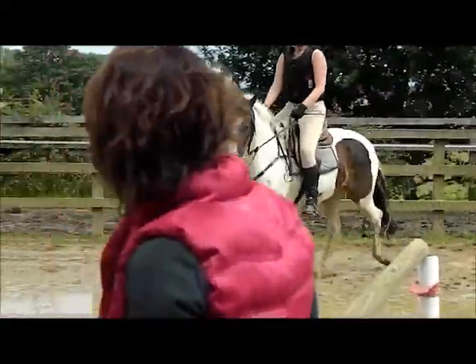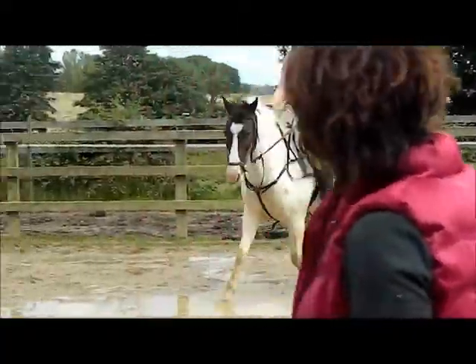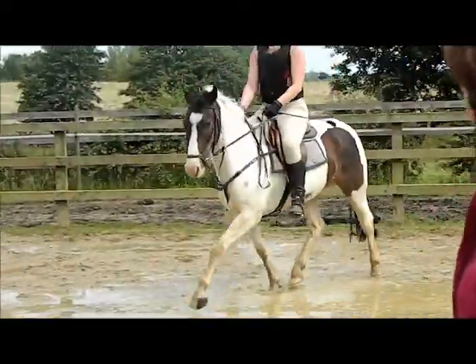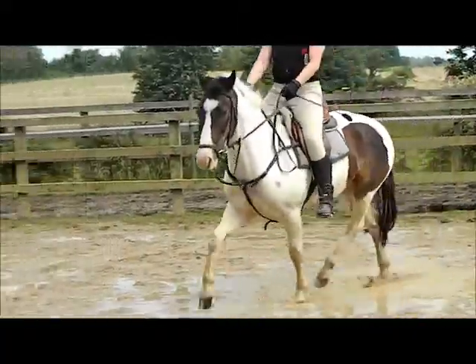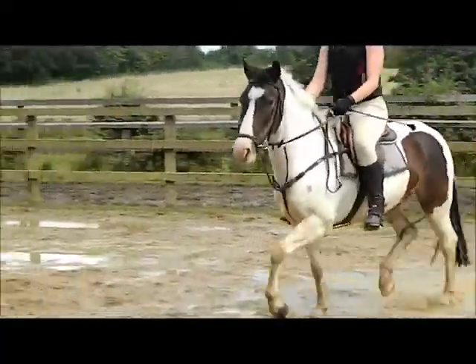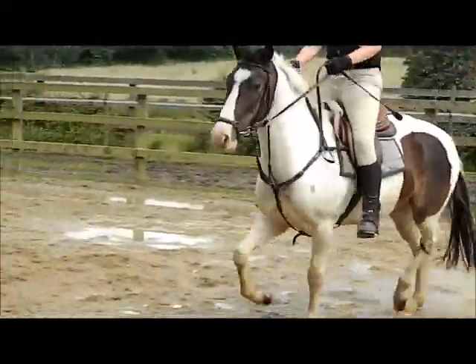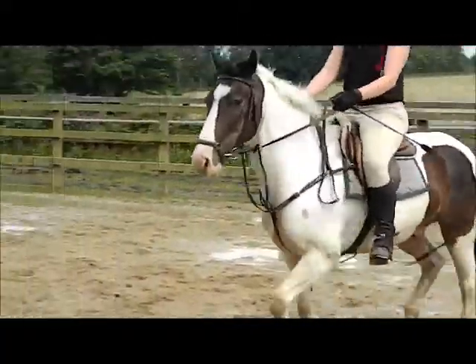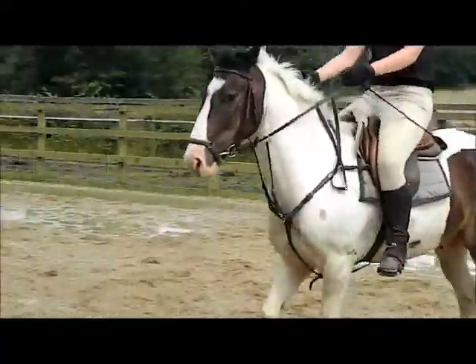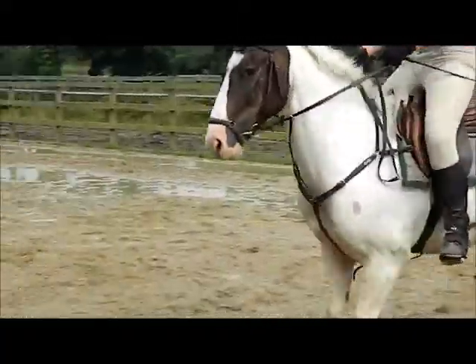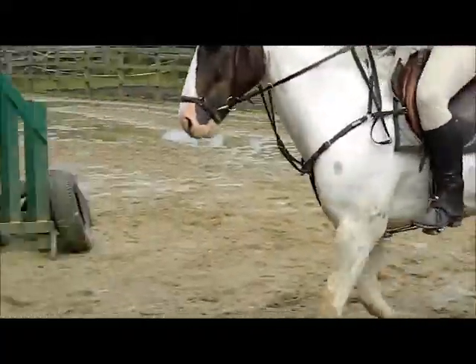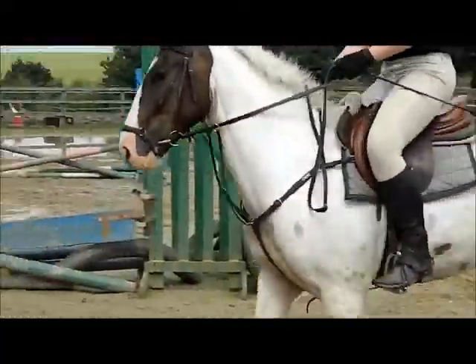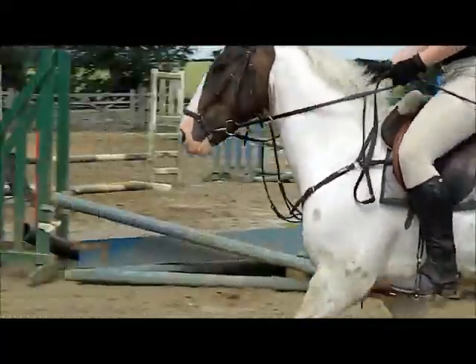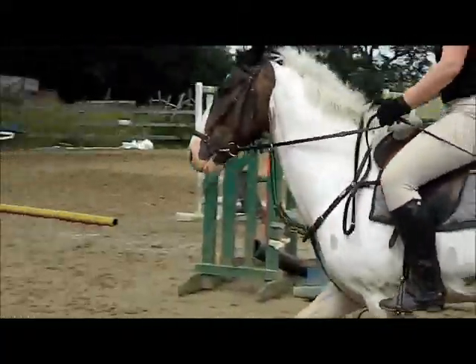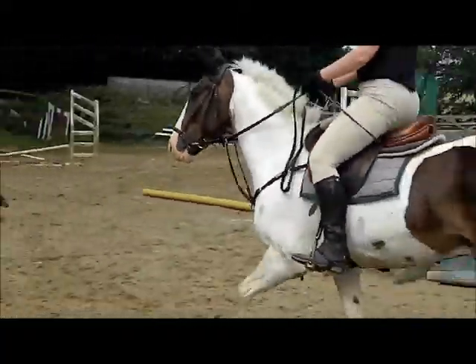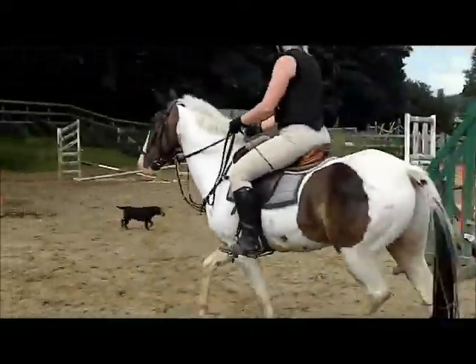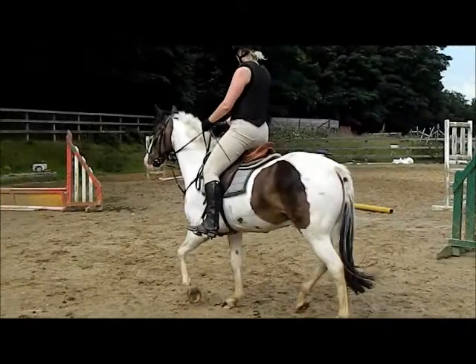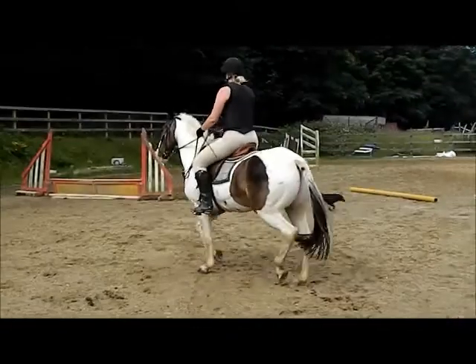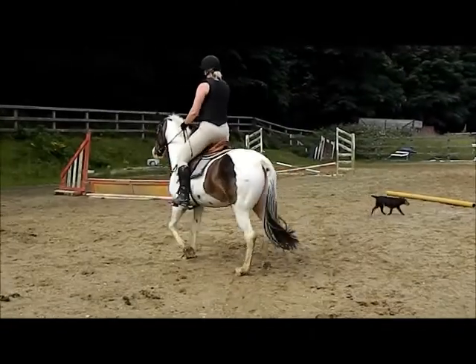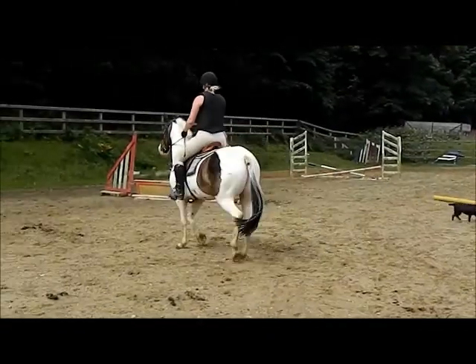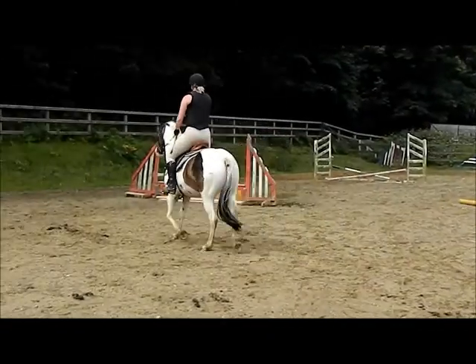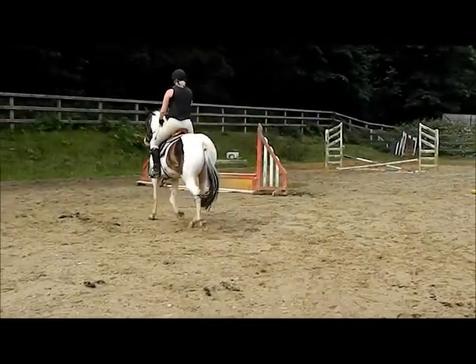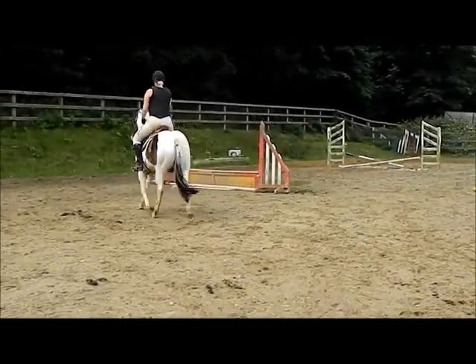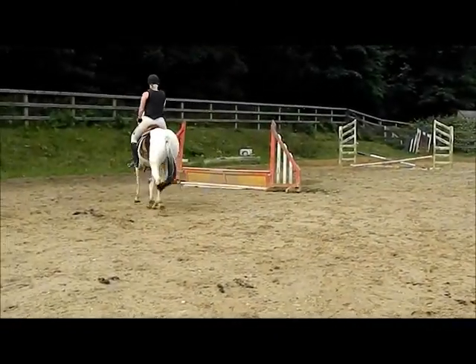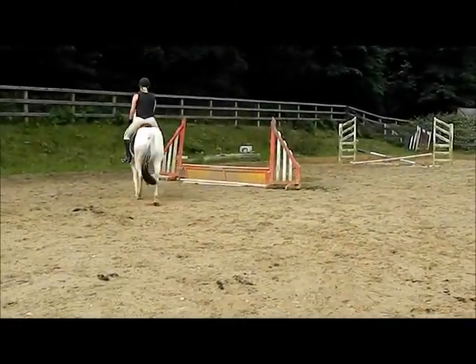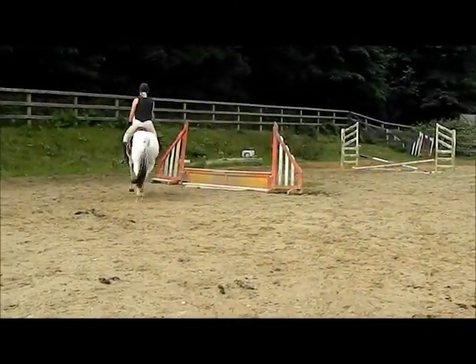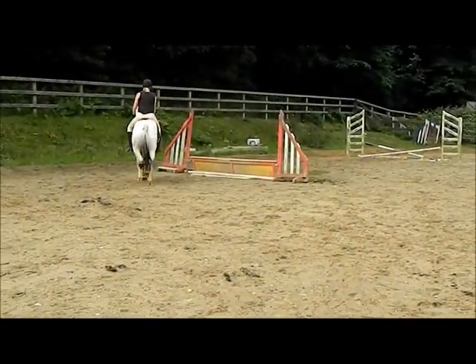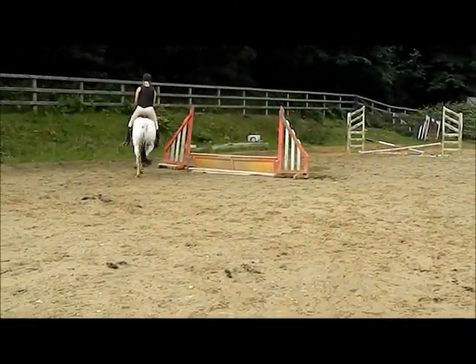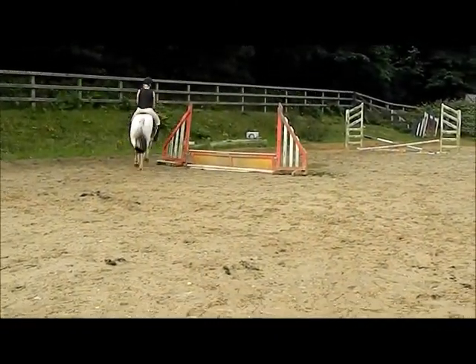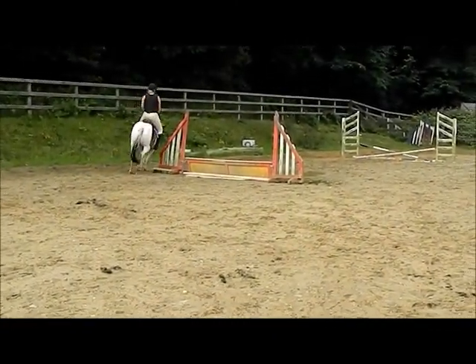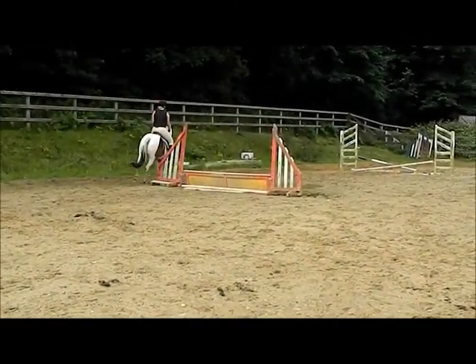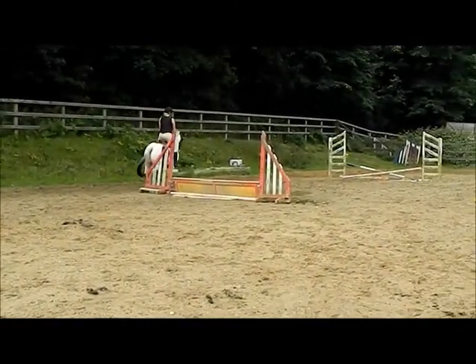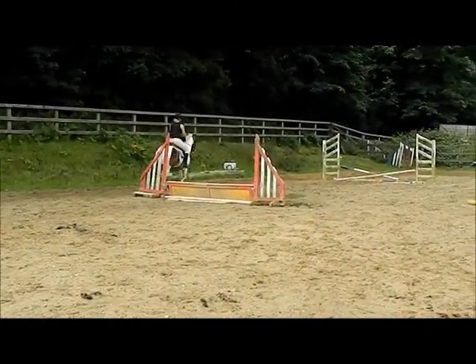Well done. He looks lovely now. He's a puppet, he's lovely. And then when you're ready, pop him into canter.